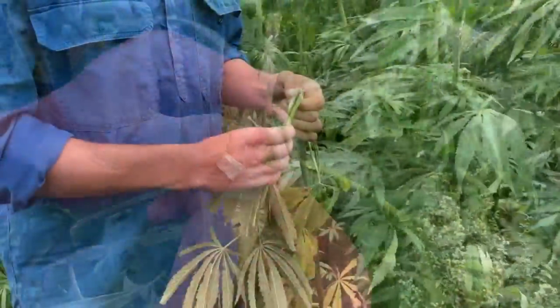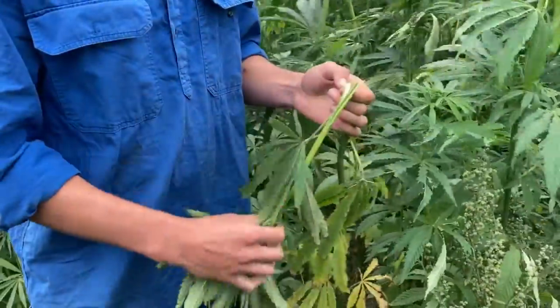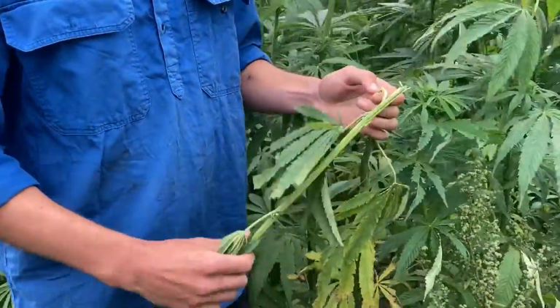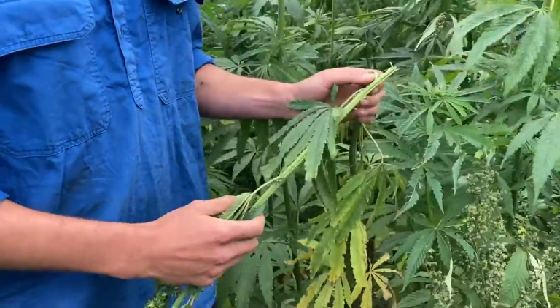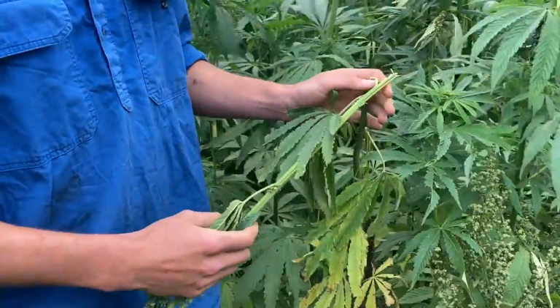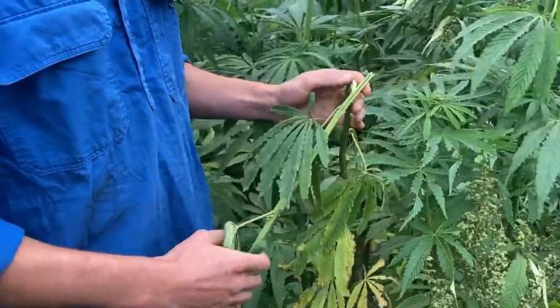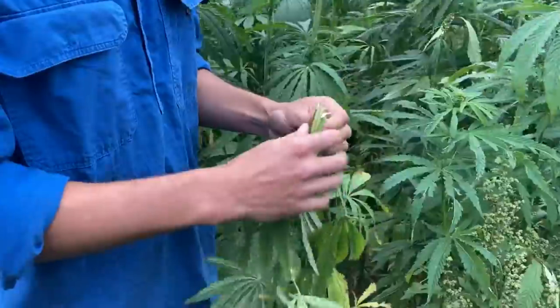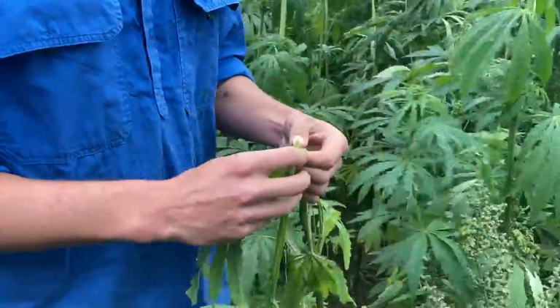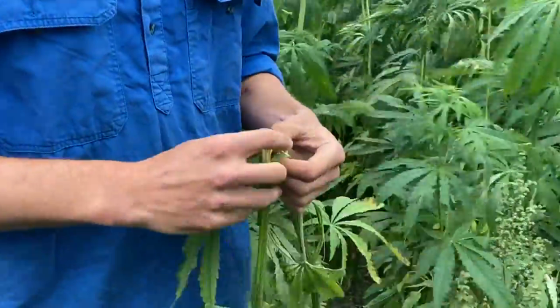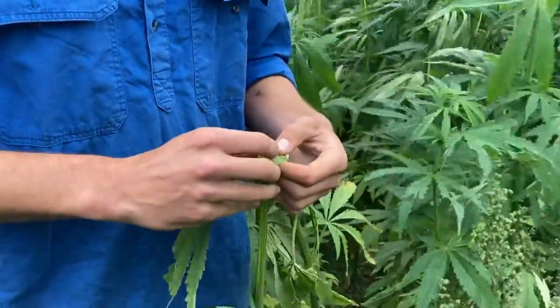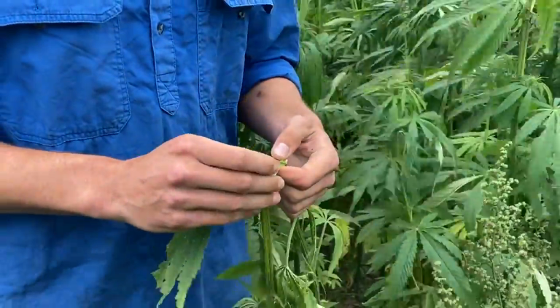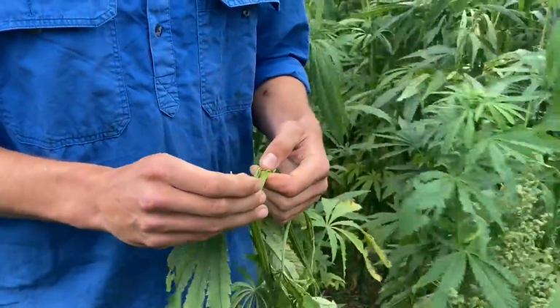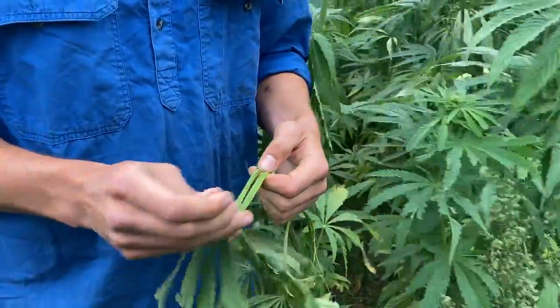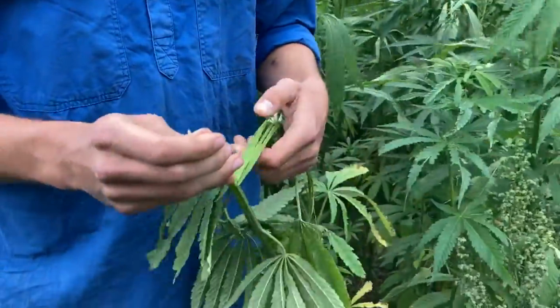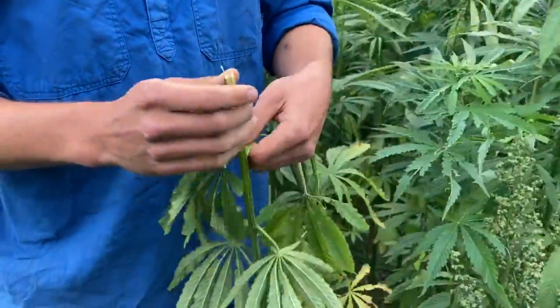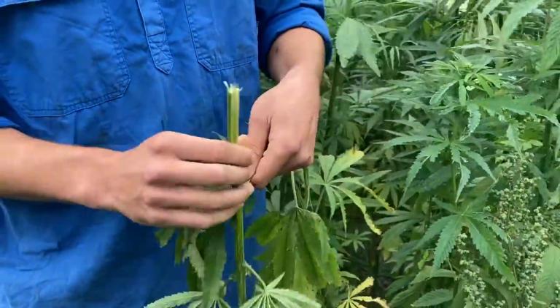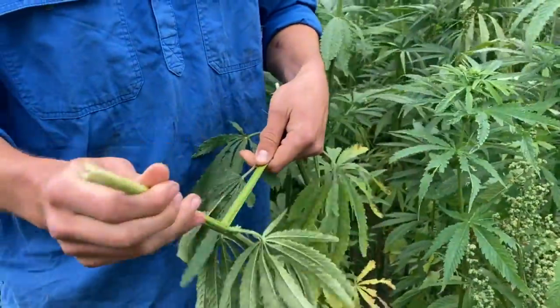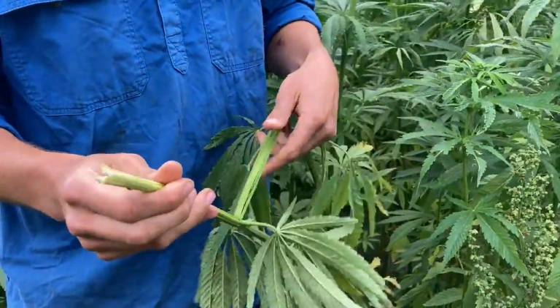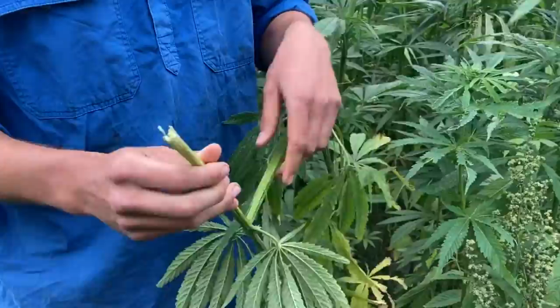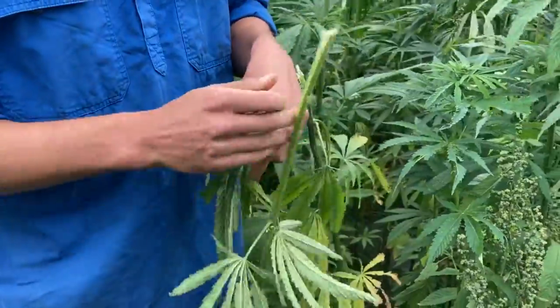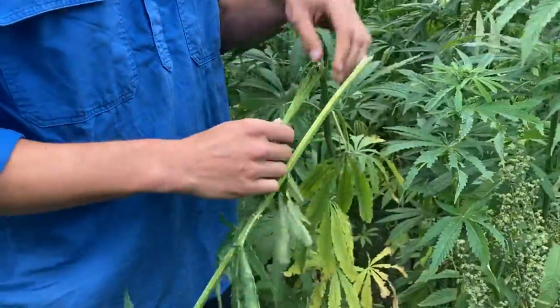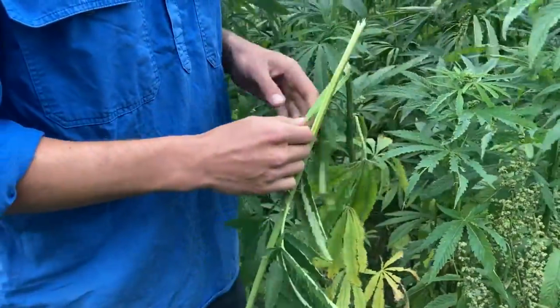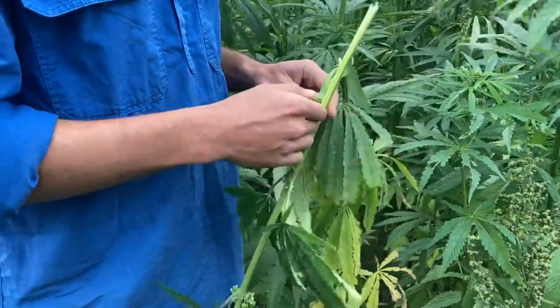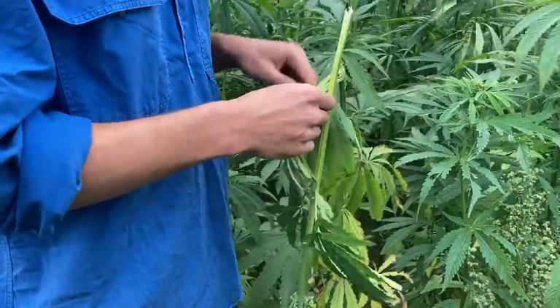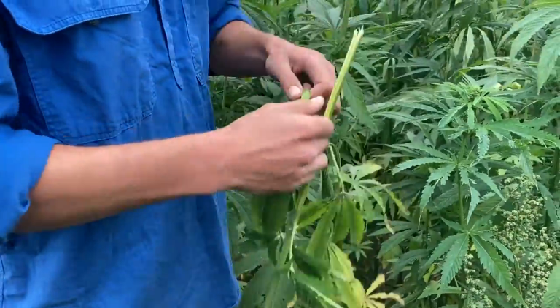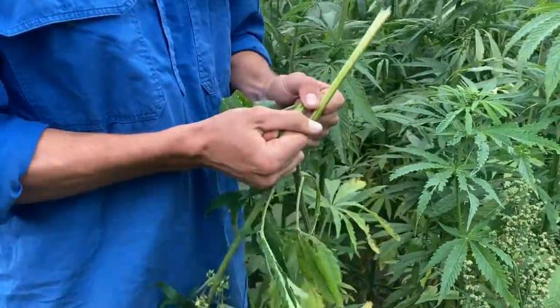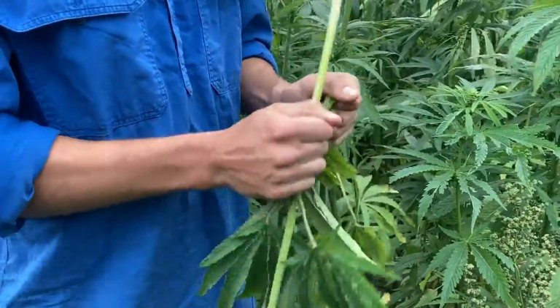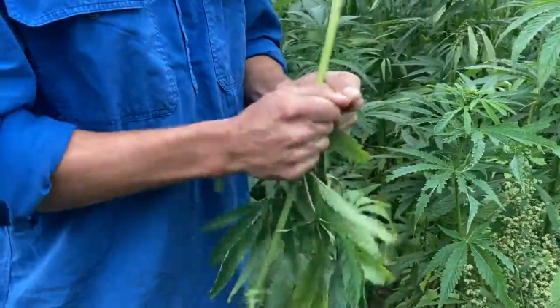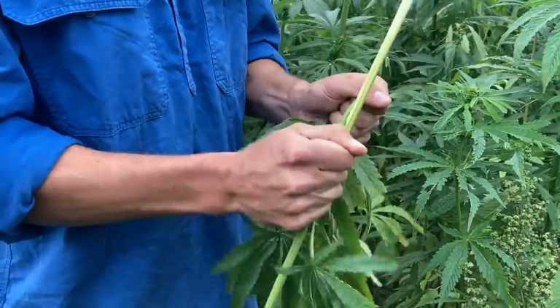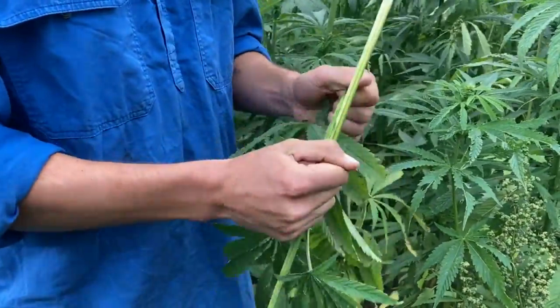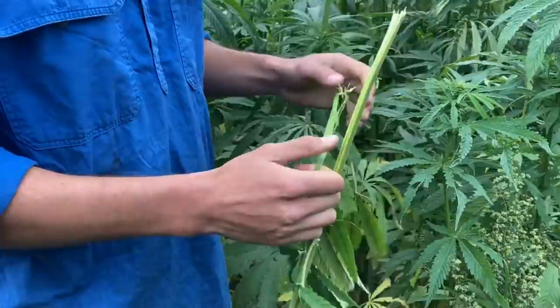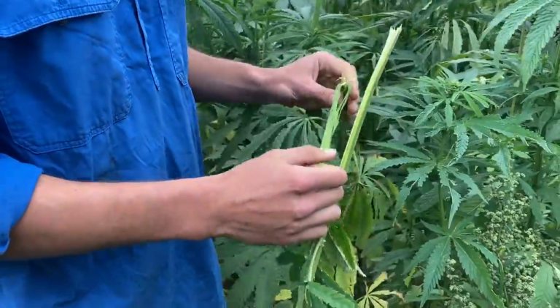So over here we have a hemp fibre crop. We use the fibre for many applications, but it's often used in clothing and carpets. It's a really strong, durable product.